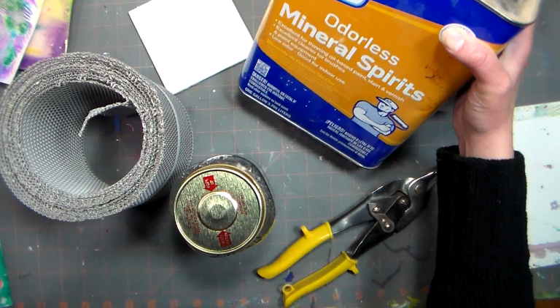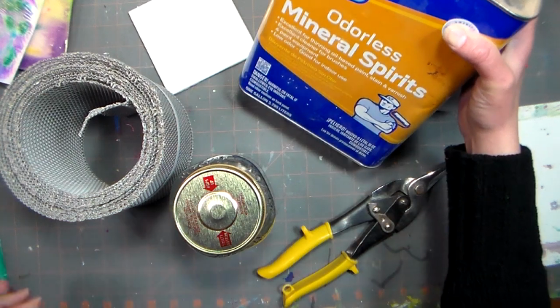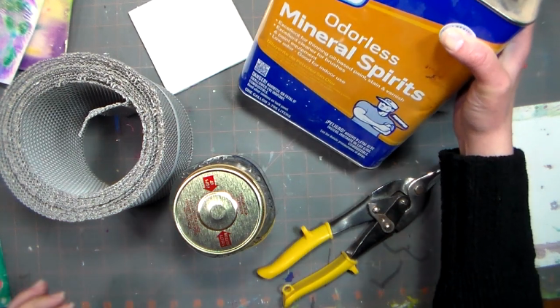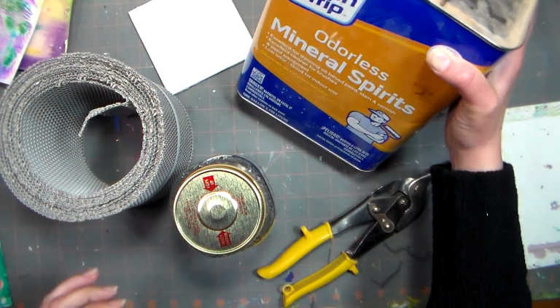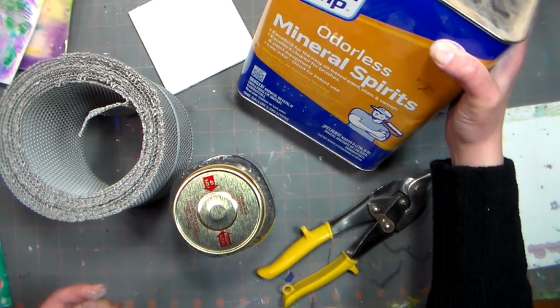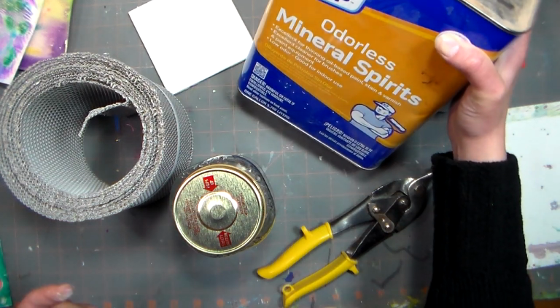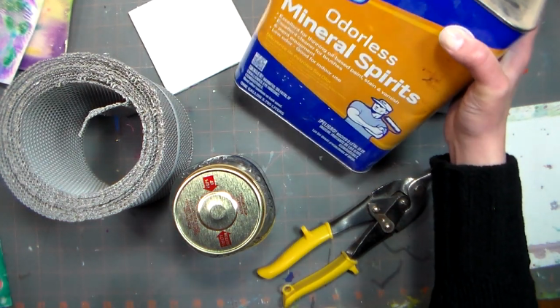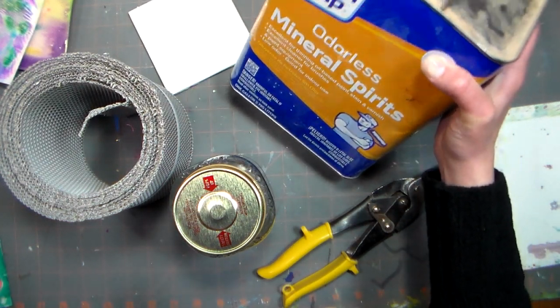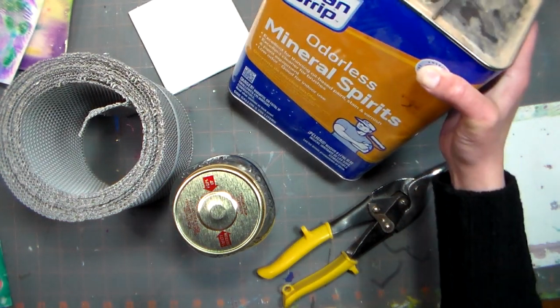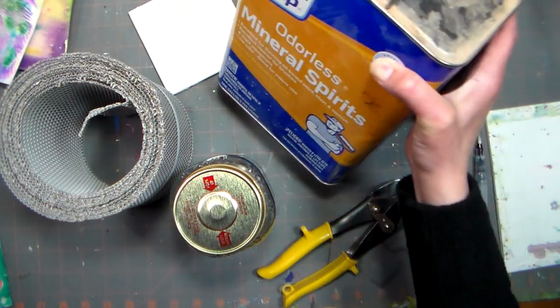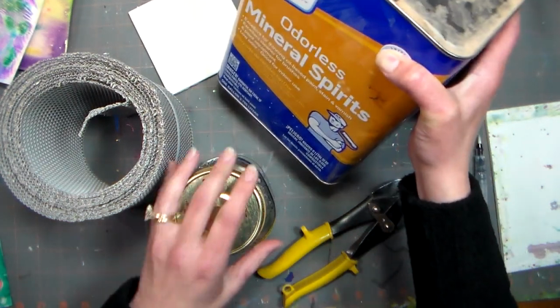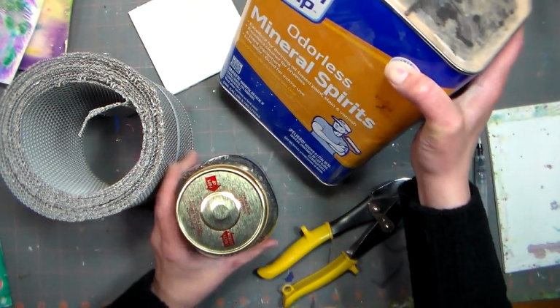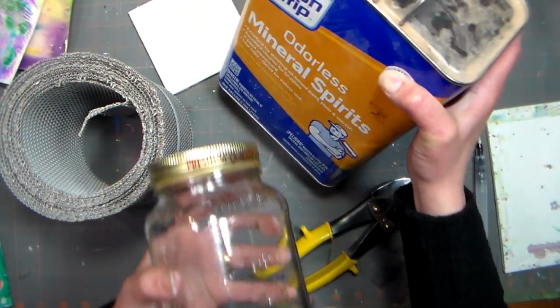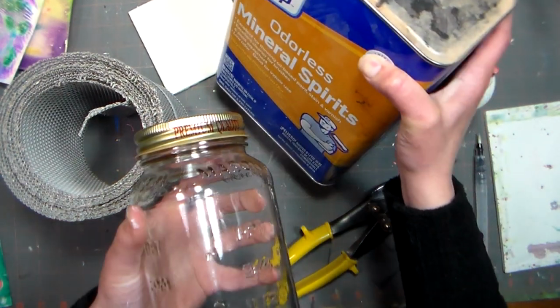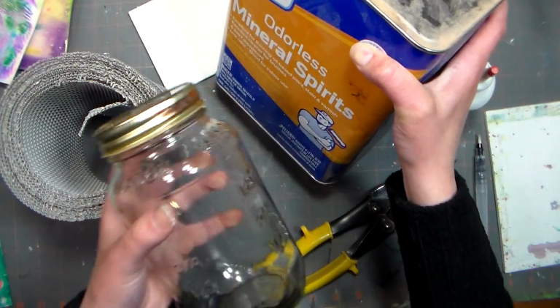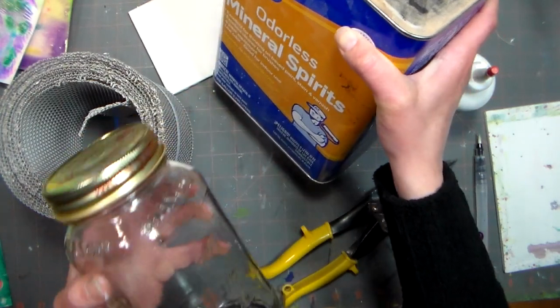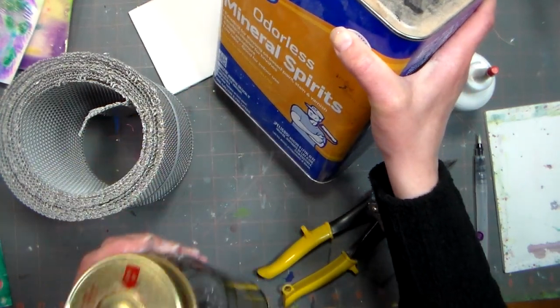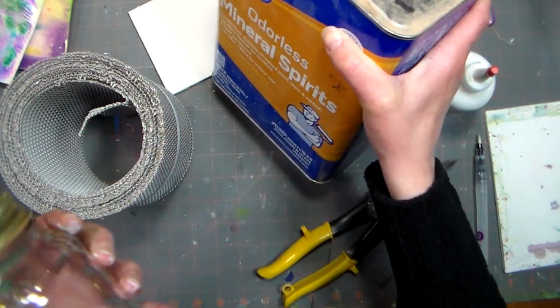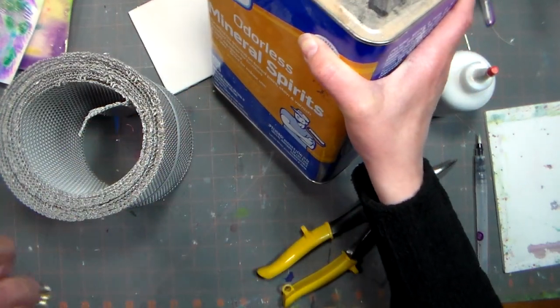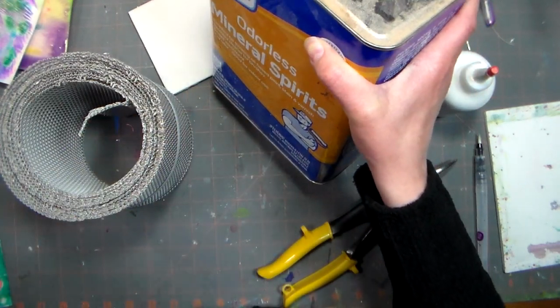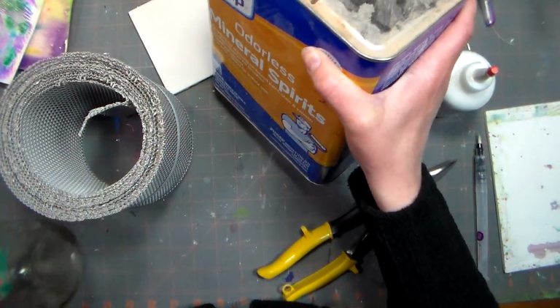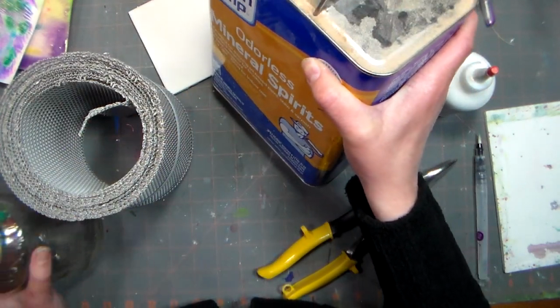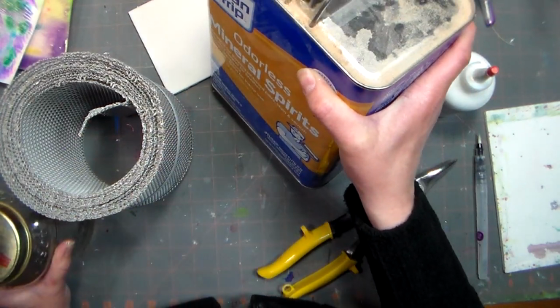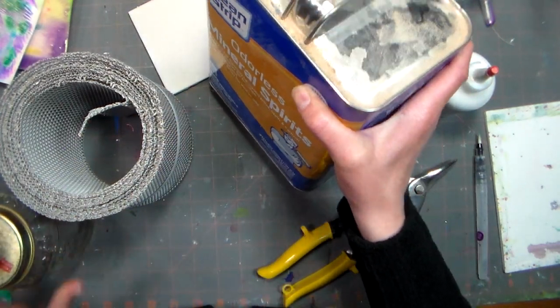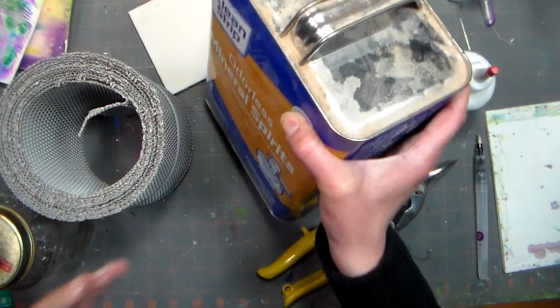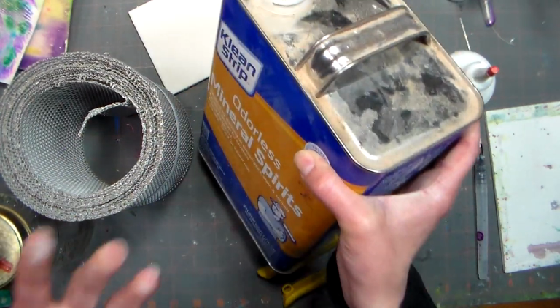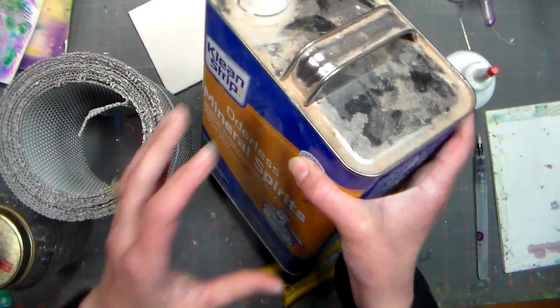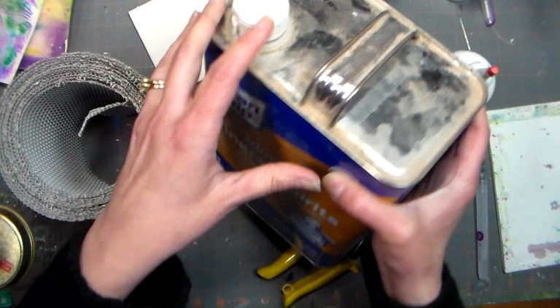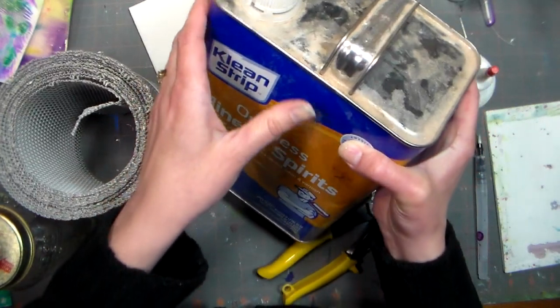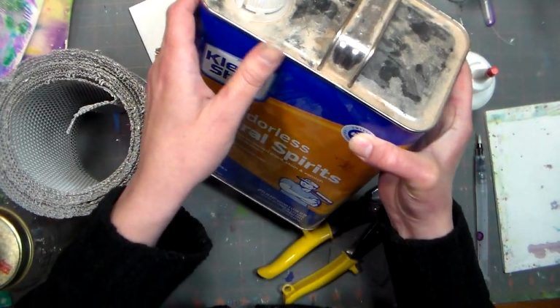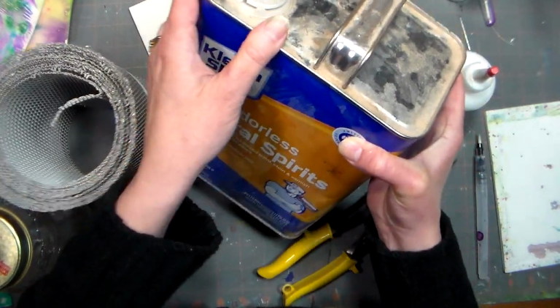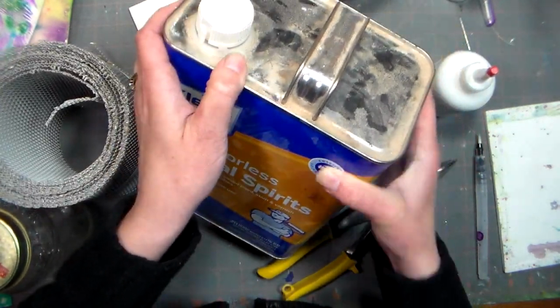Hi there! Today I'm going to show you how to make a cleaning jar for your oil paints, and this is Lindsay from the Frugal Crafter. I did it again — I started off my video without saying who I was.